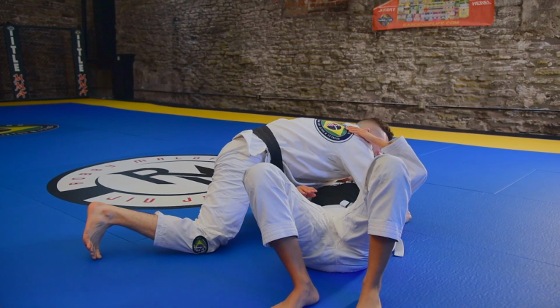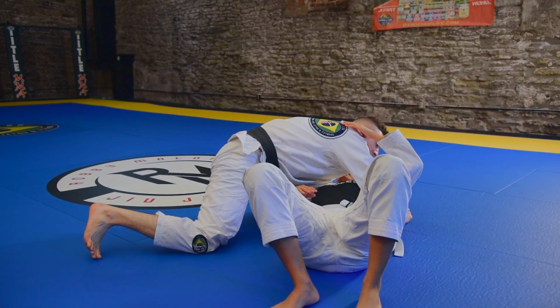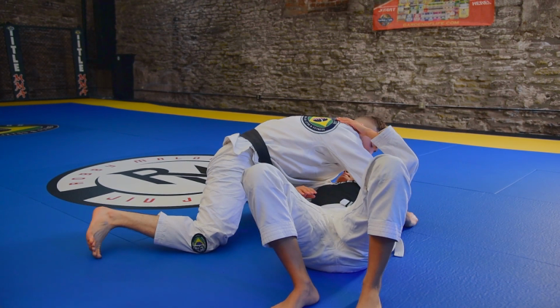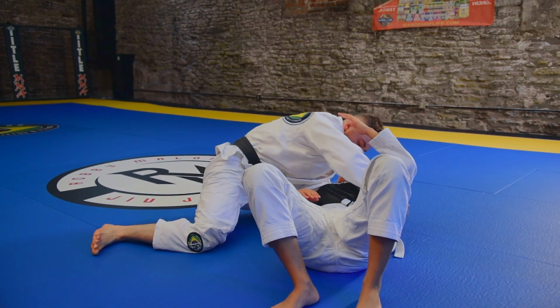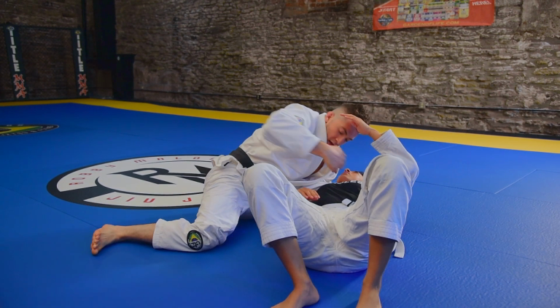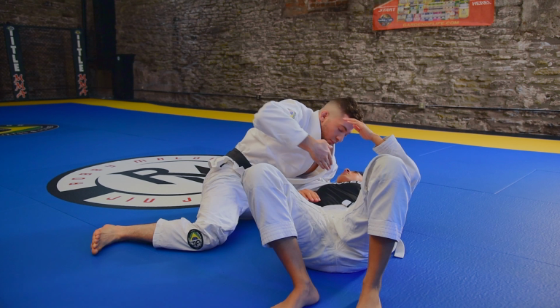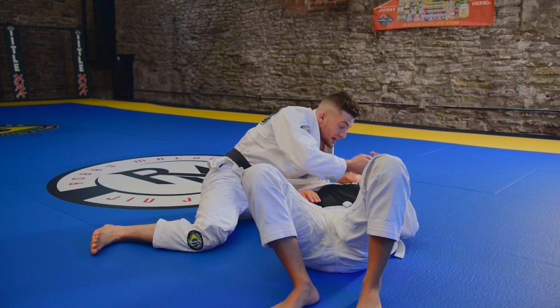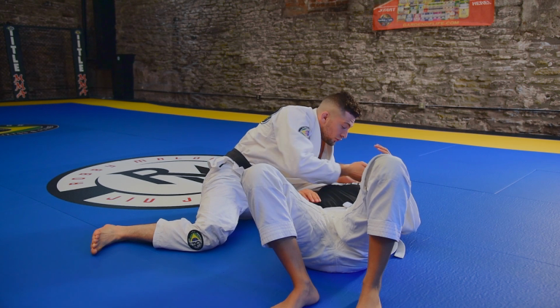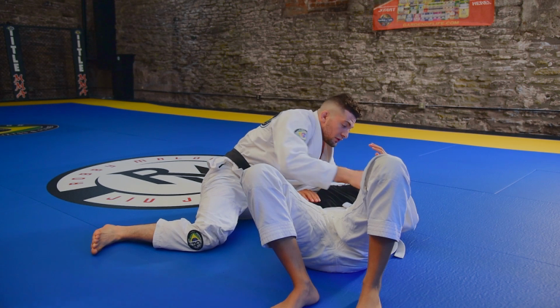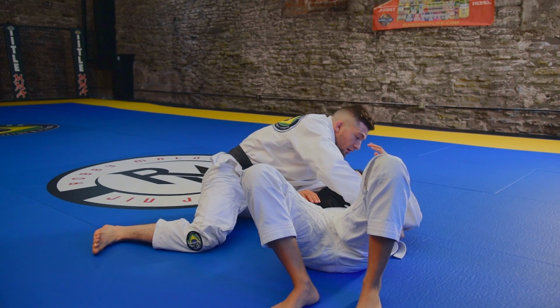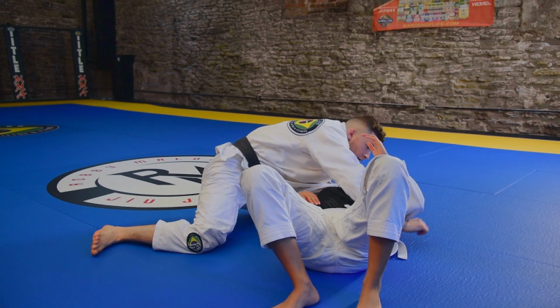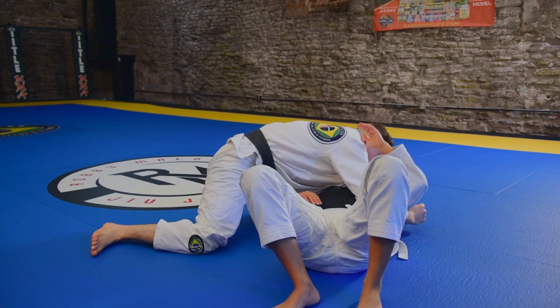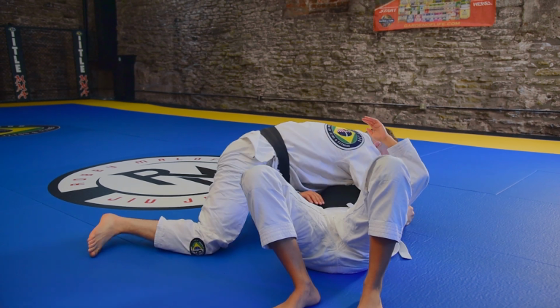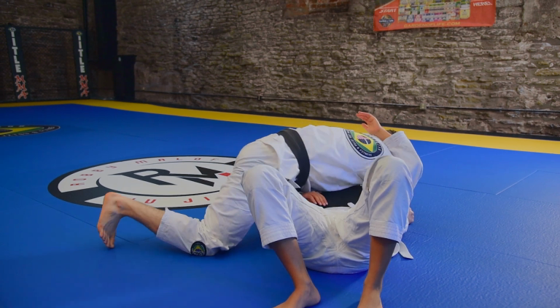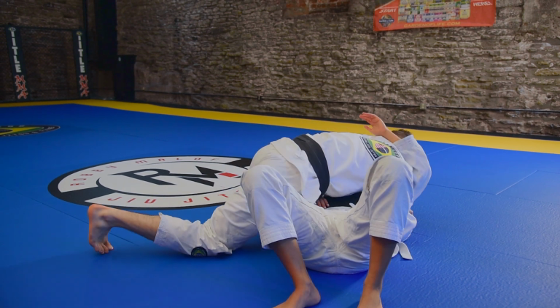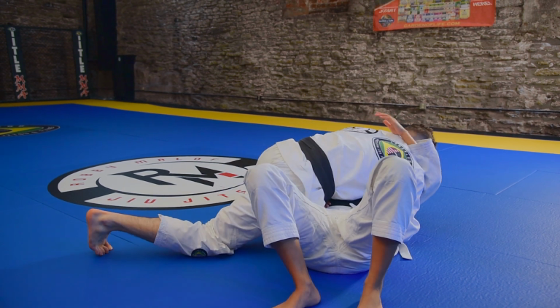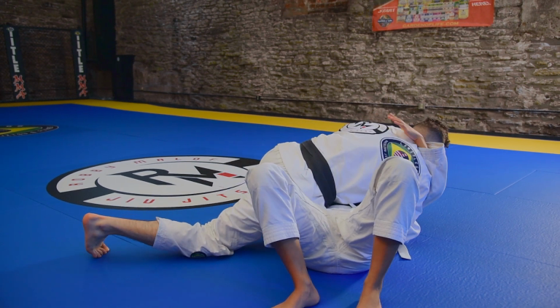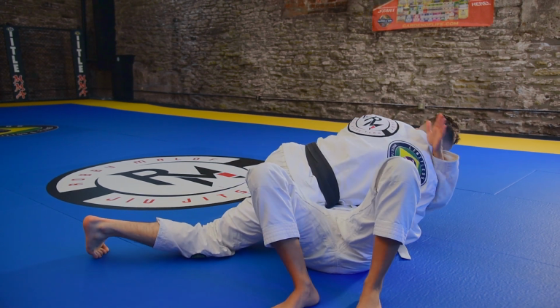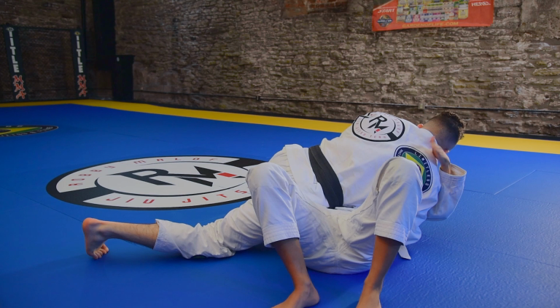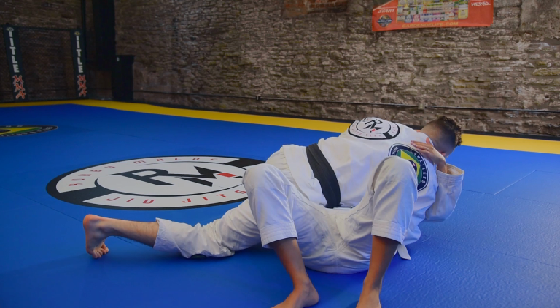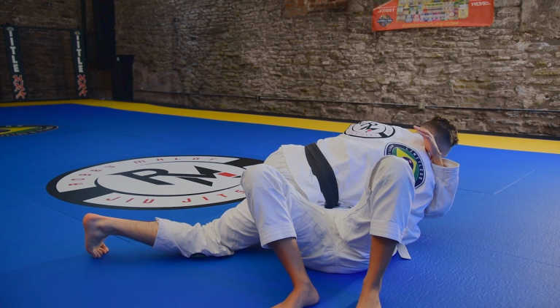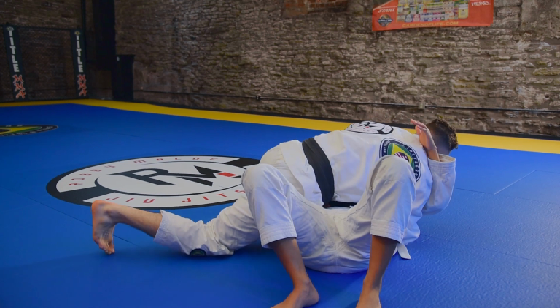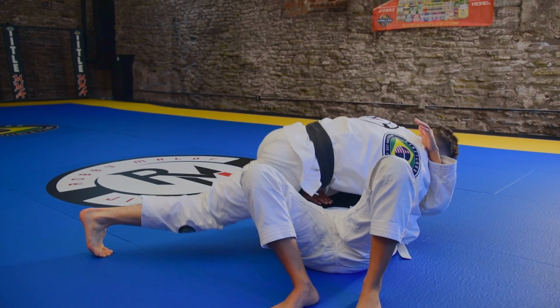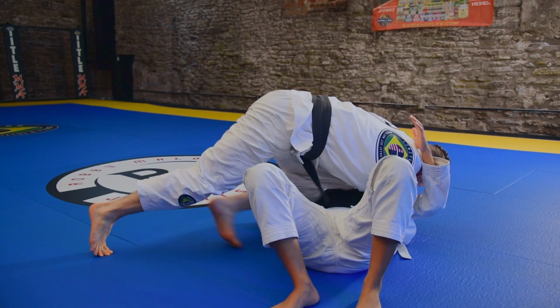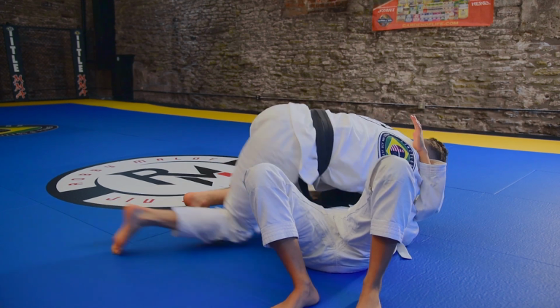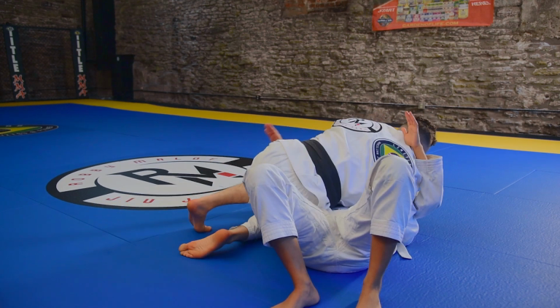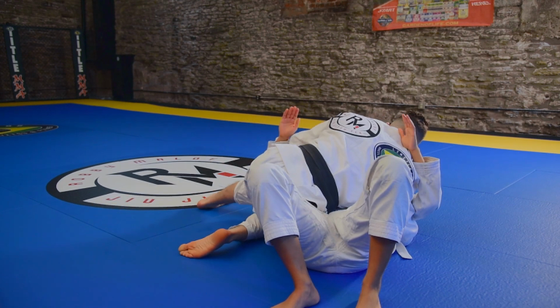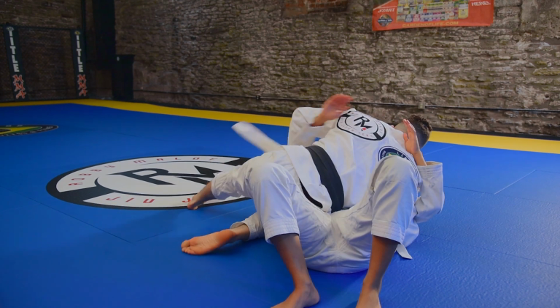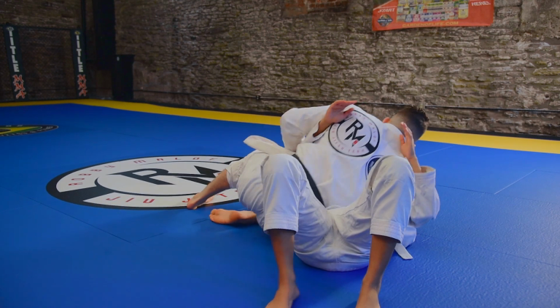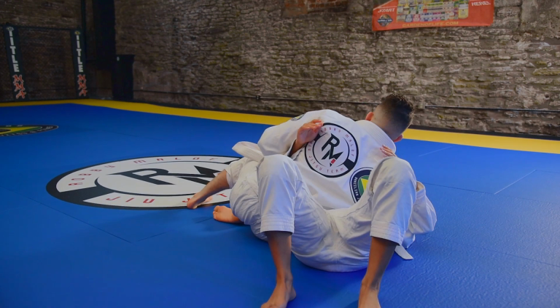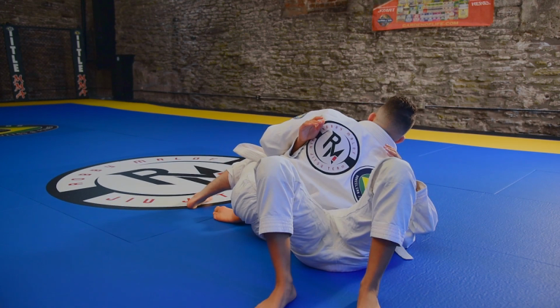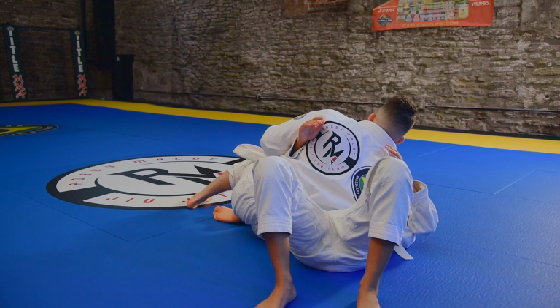Look how as I sit up, I press down, pull on the lapel, keeping my underhook, drop my hips, and get my tap — or I let go and I take my side mount position.